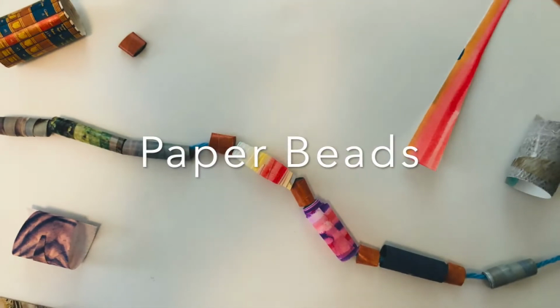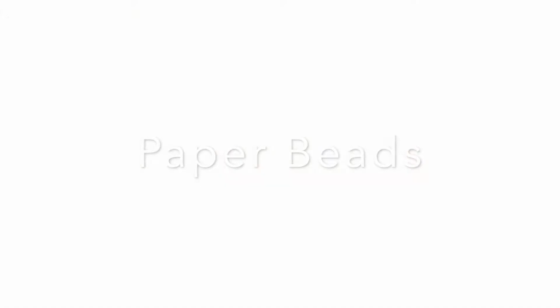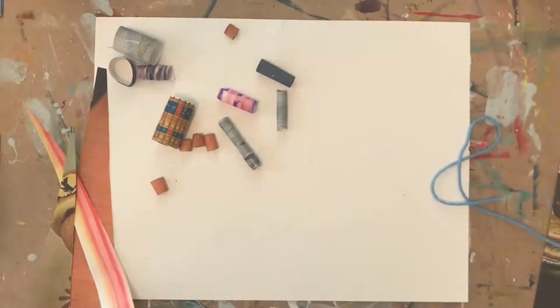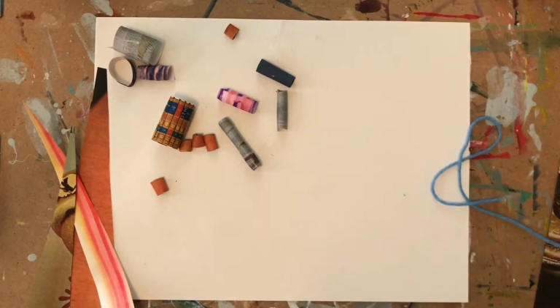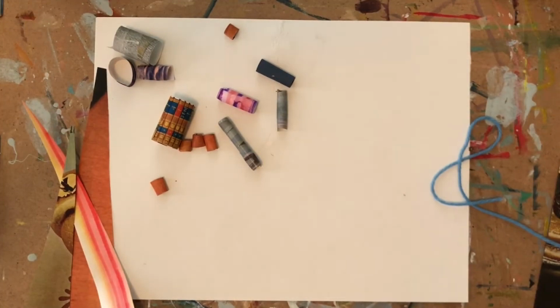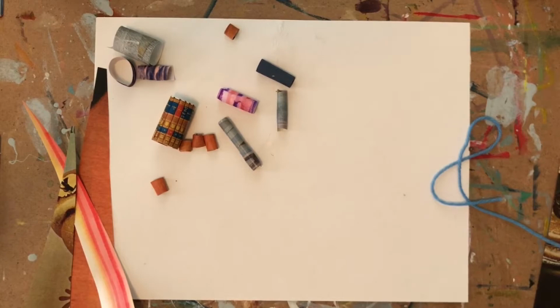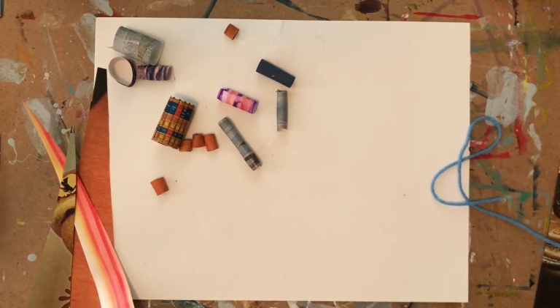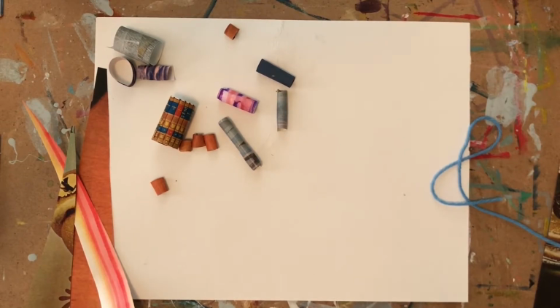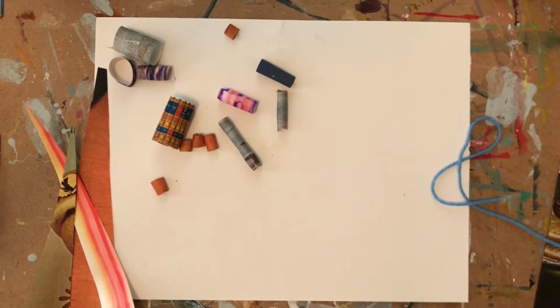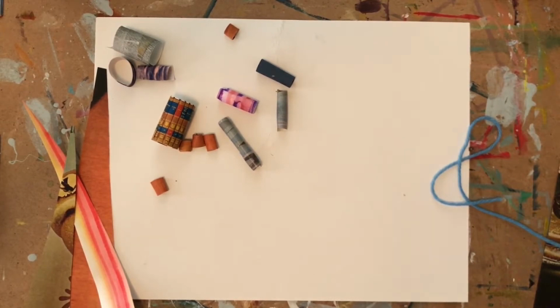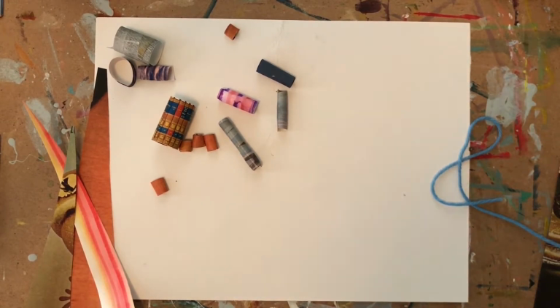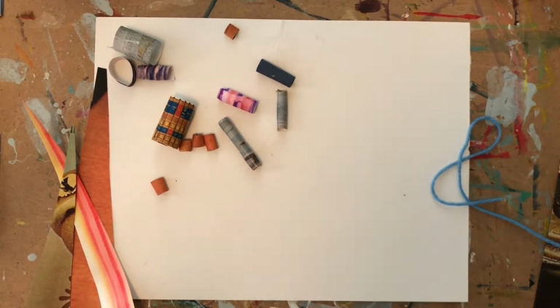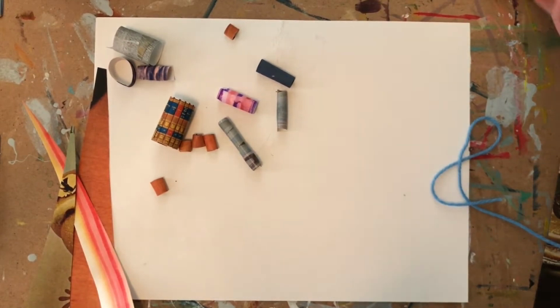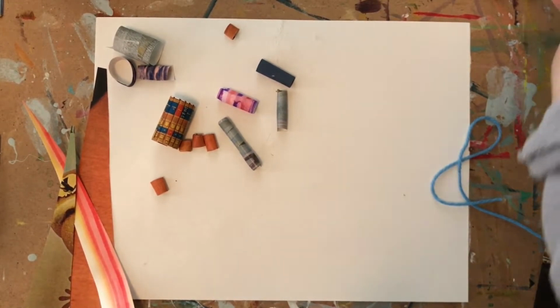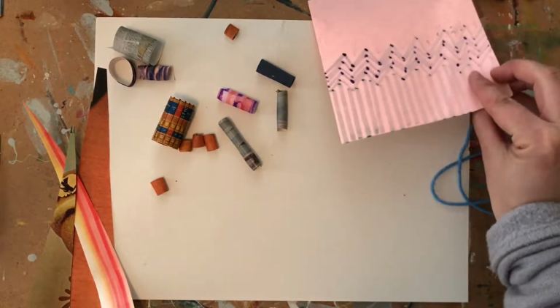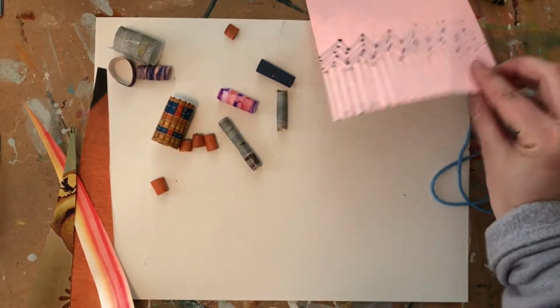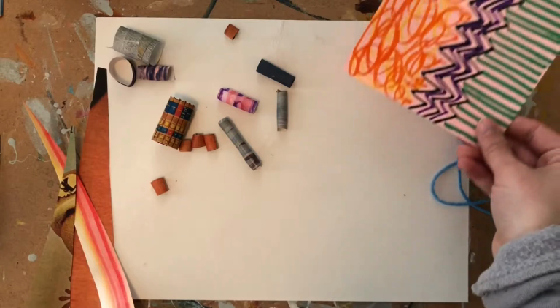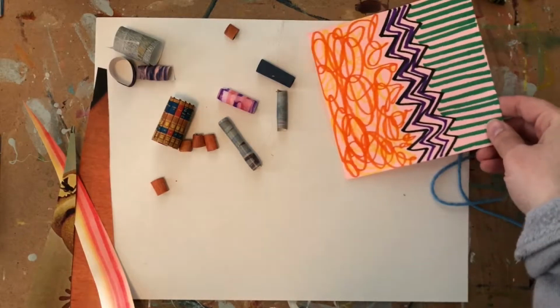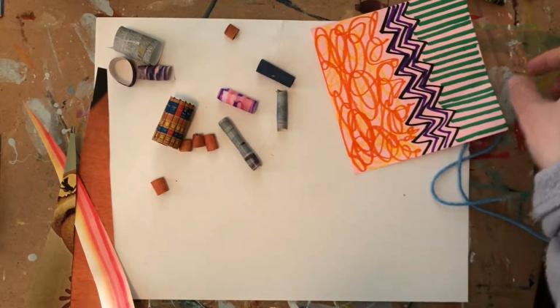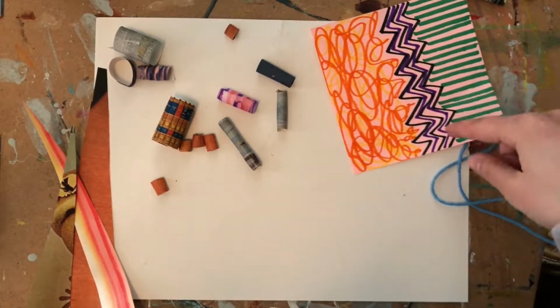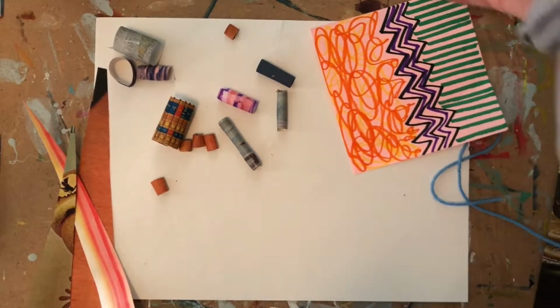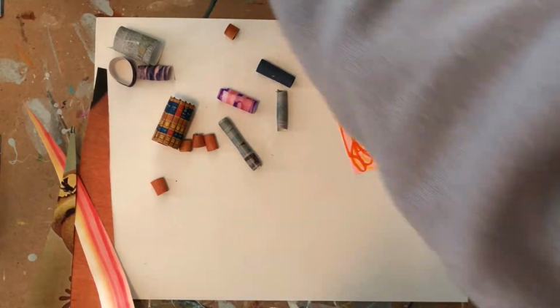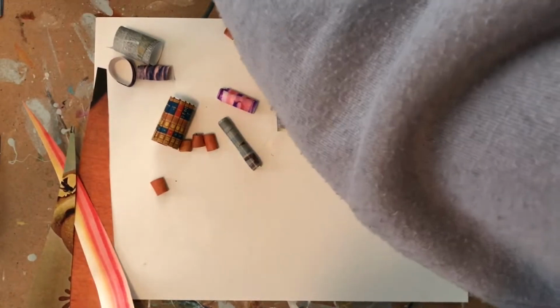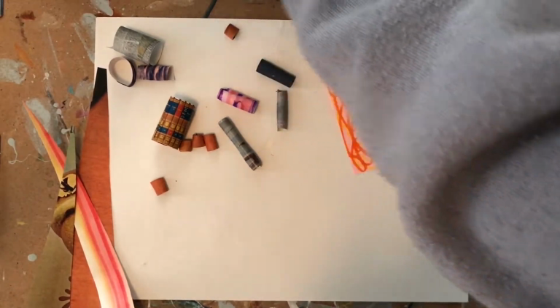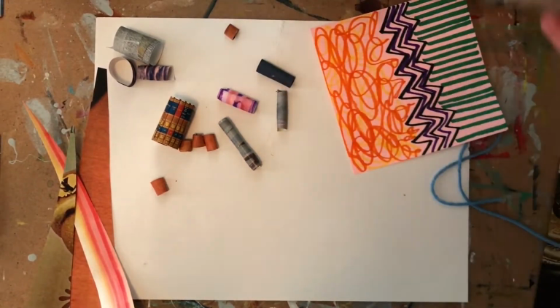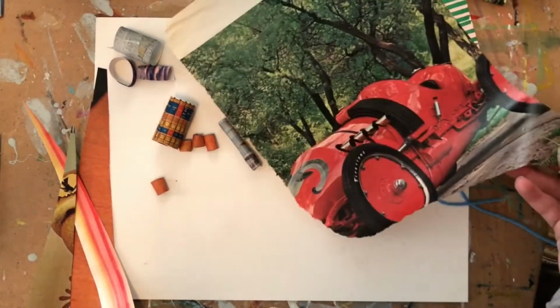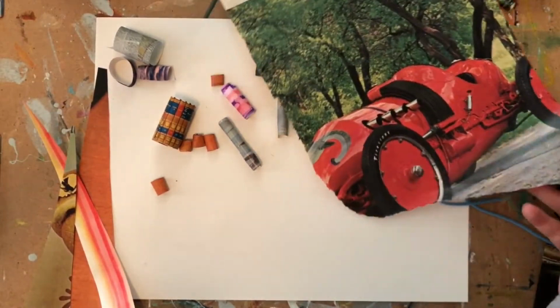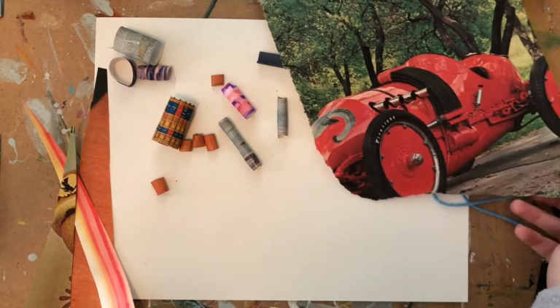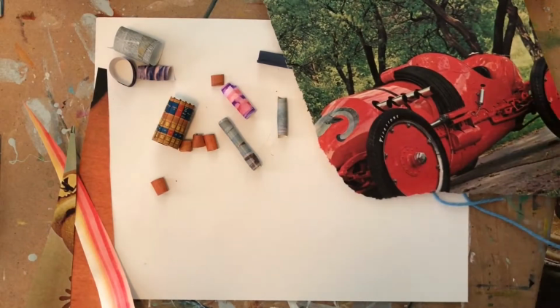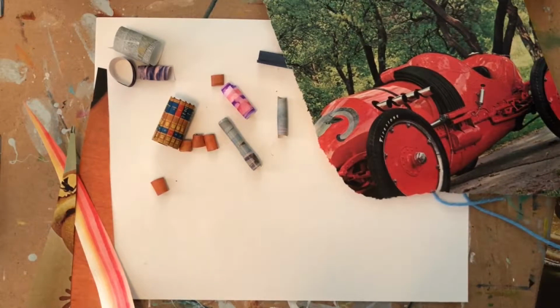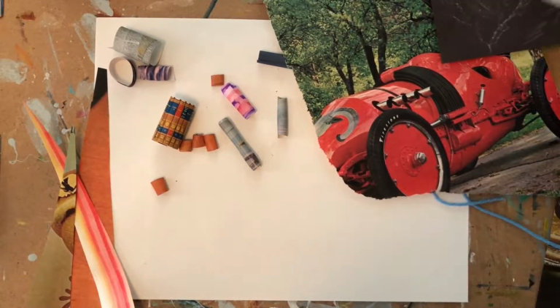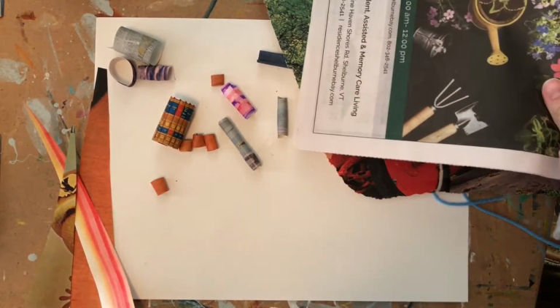We are going to be making paper beads today. You're going to need paper of some kind. You can use just any plain colored paper — mine is already drawn on. You could use magazine clippings or a newspaper.